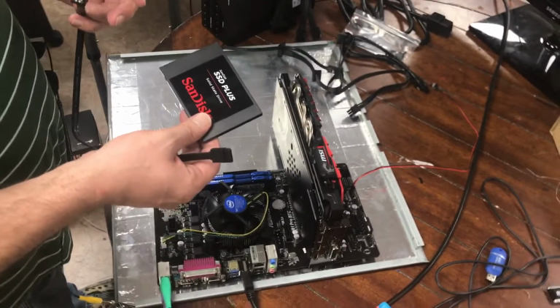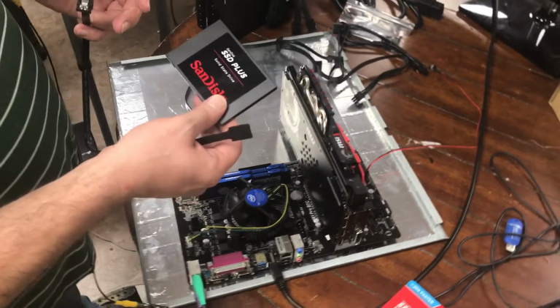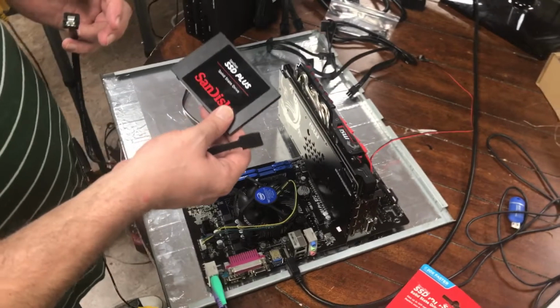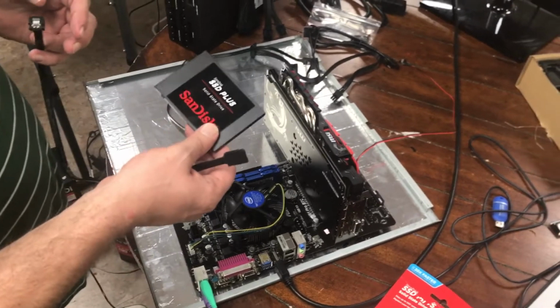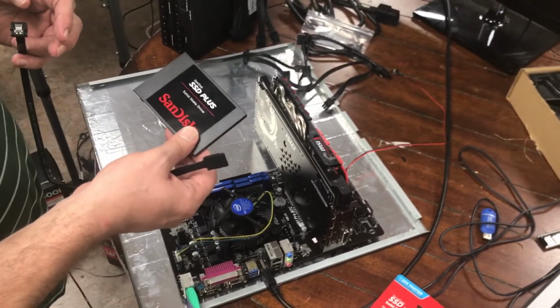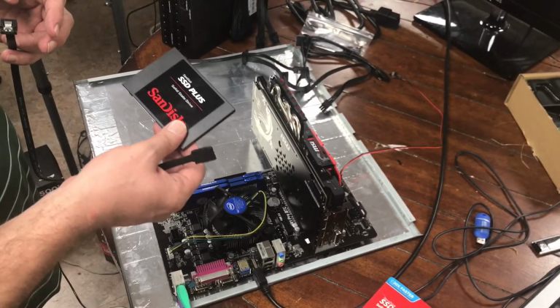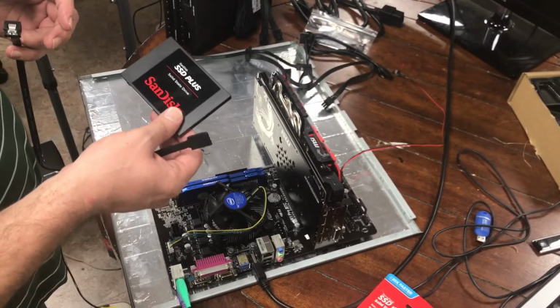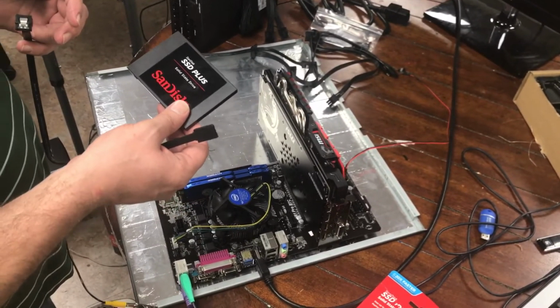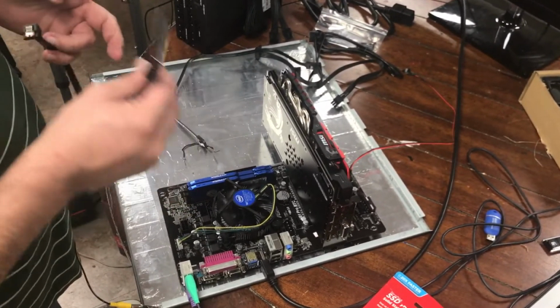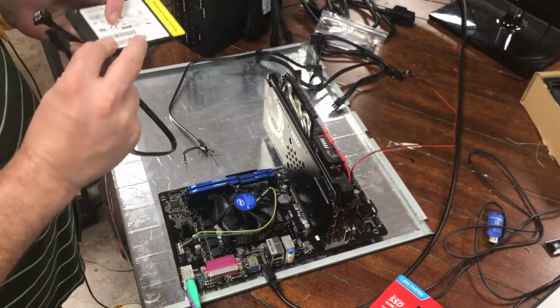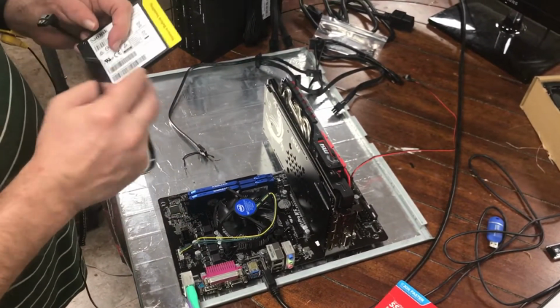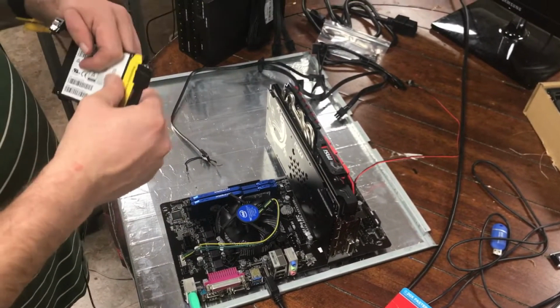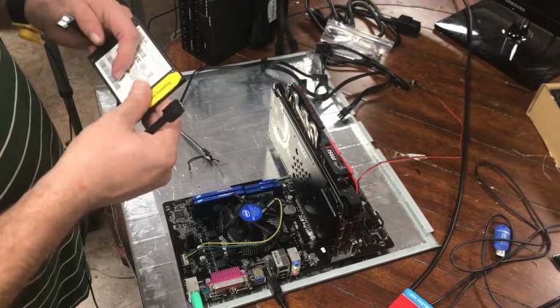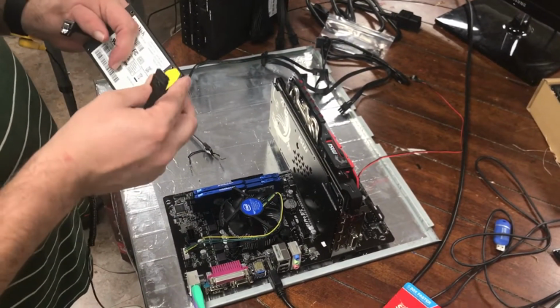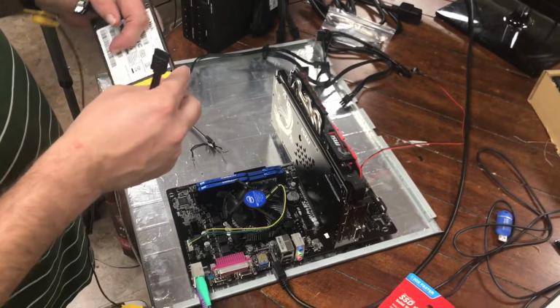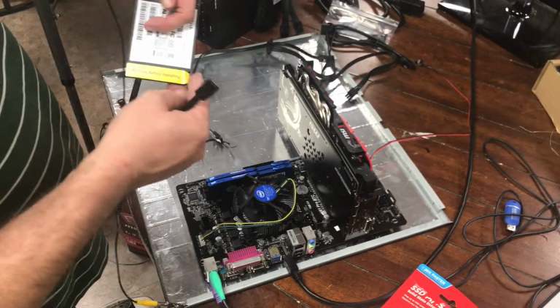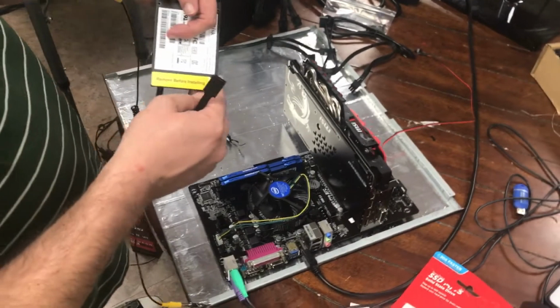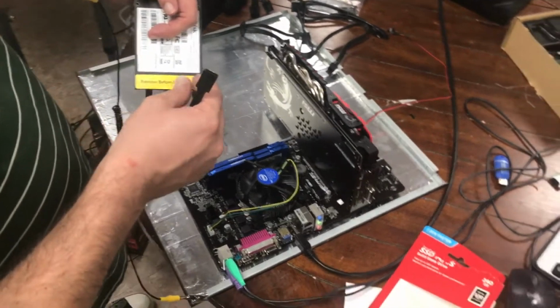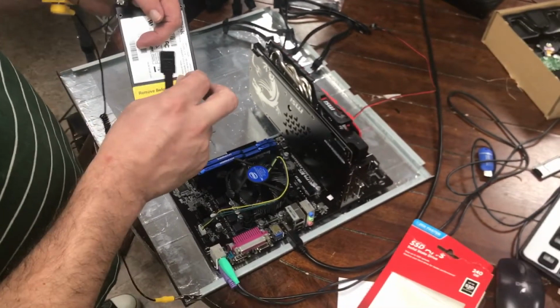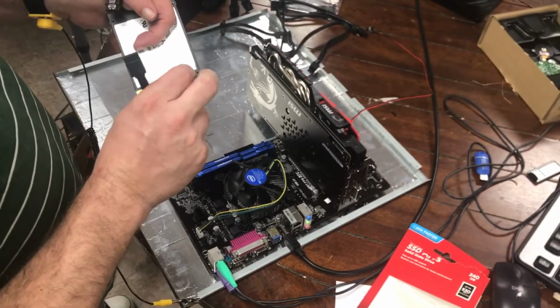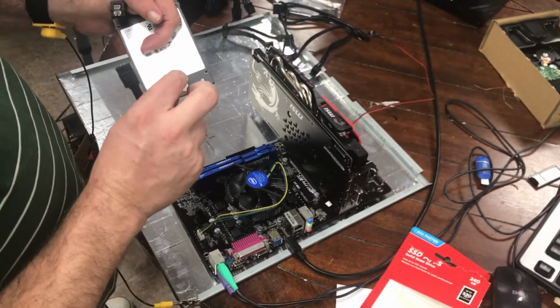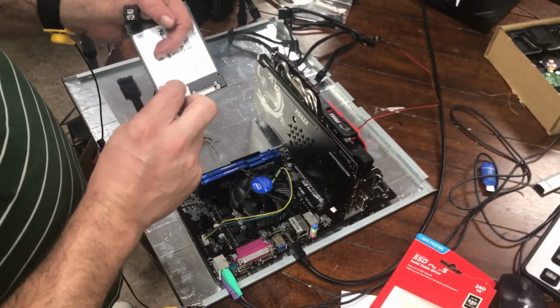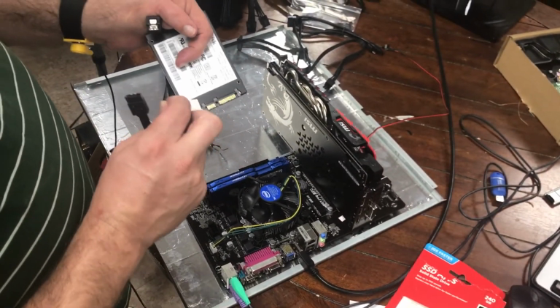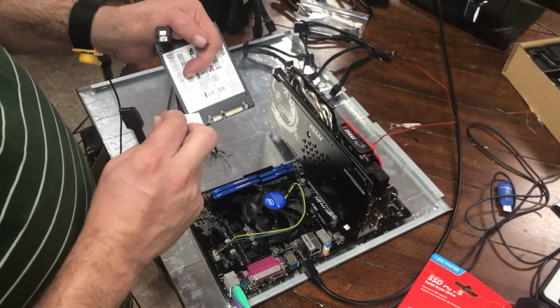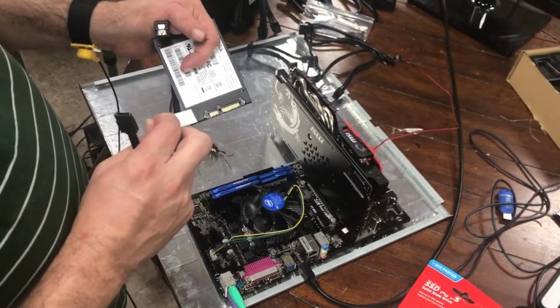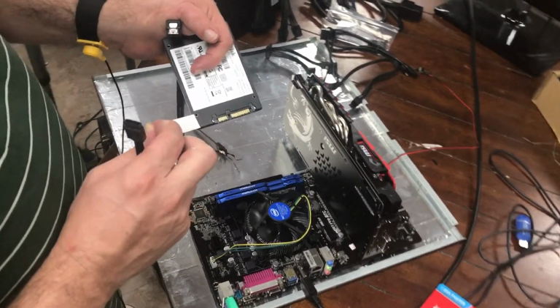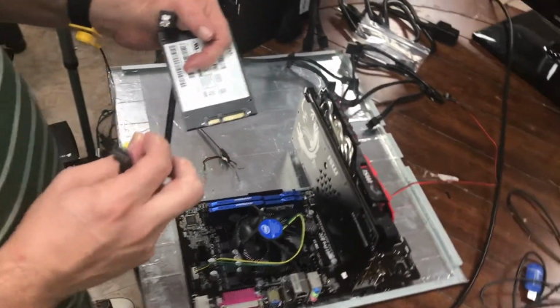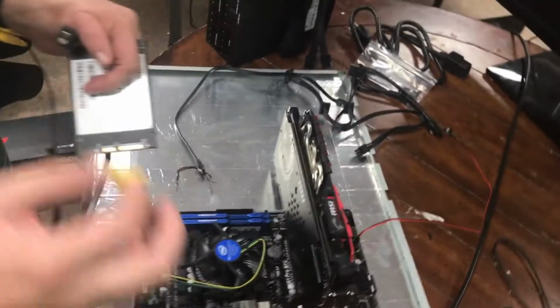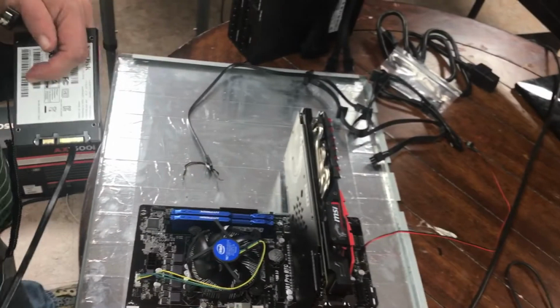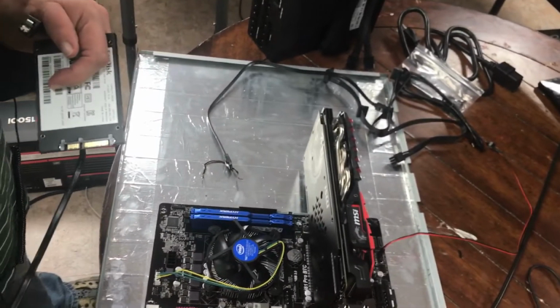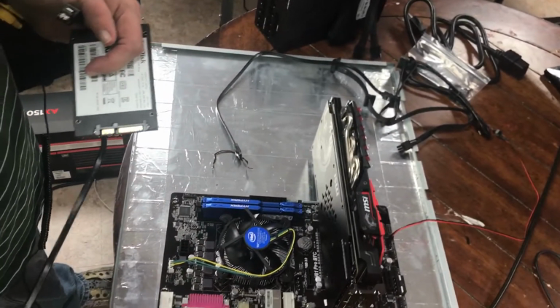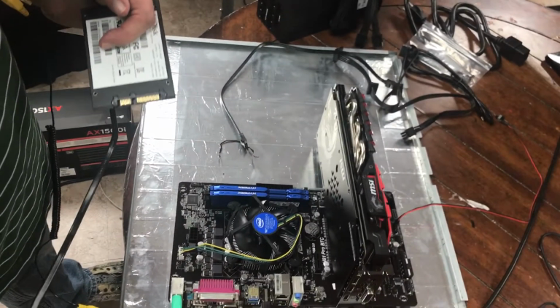This is our 240 gig solid state drive. First, take this off — it even says 'remove before installing.' There we go, put that sticker down.